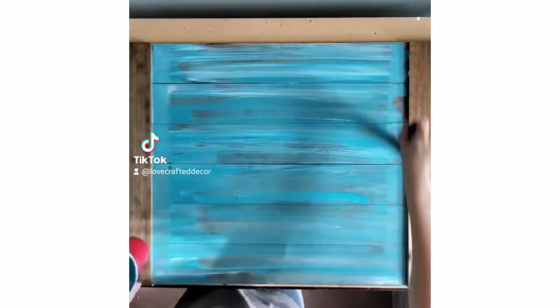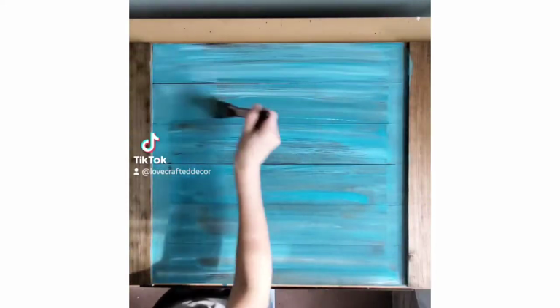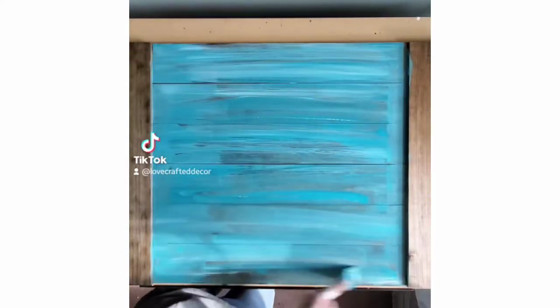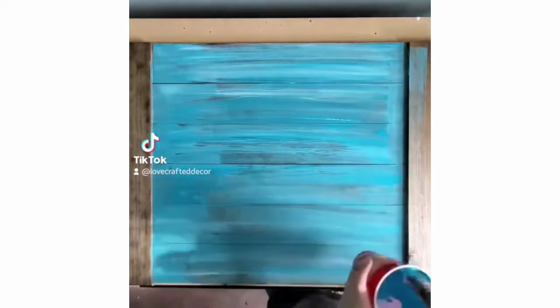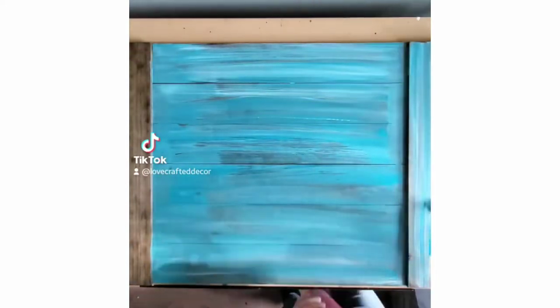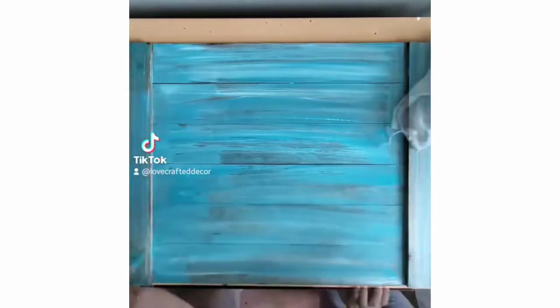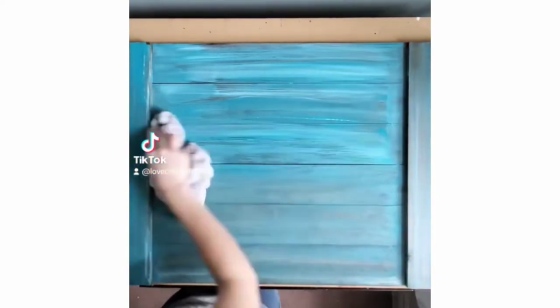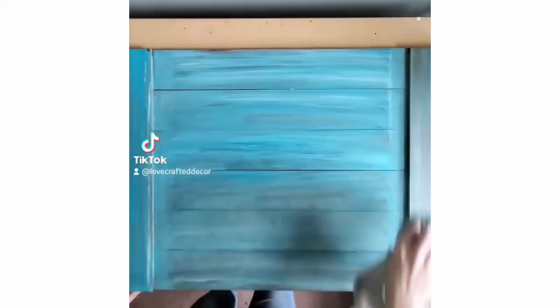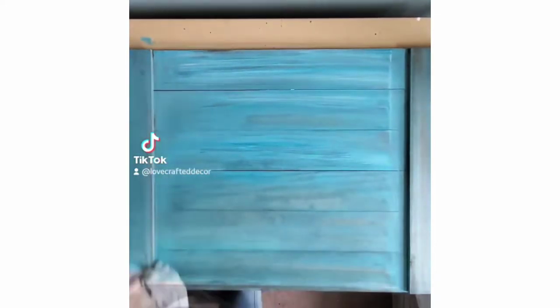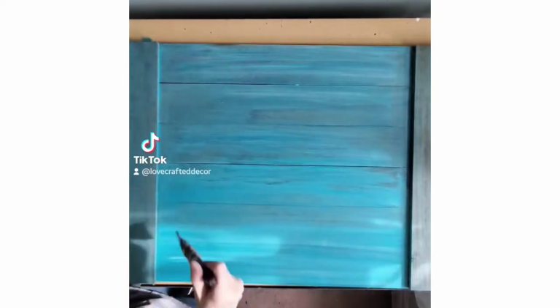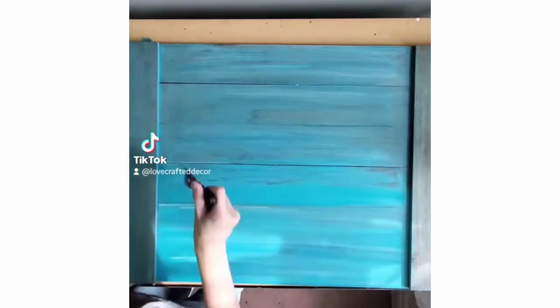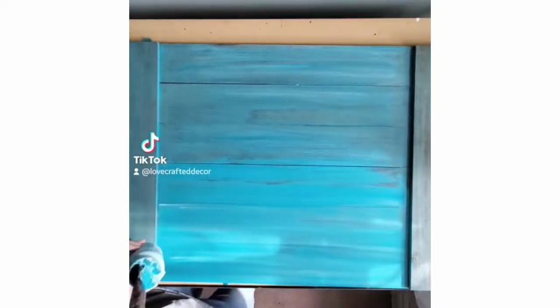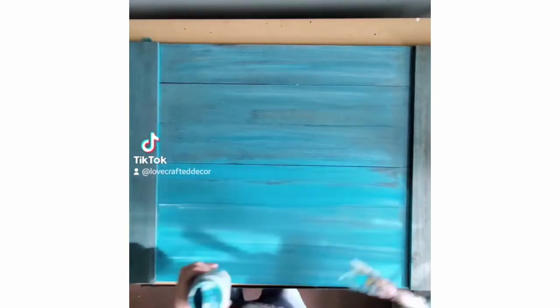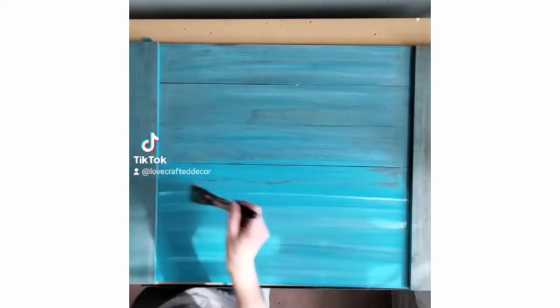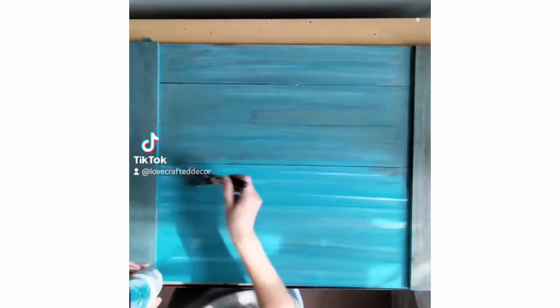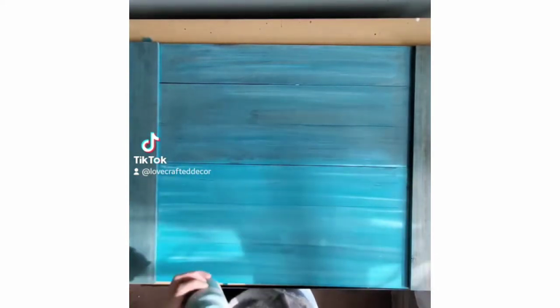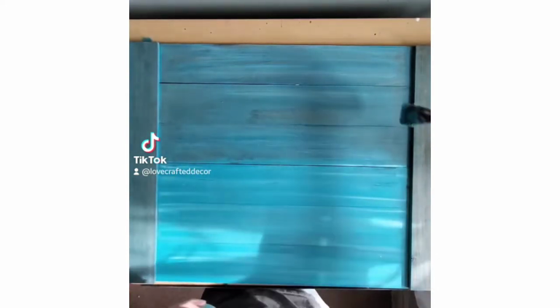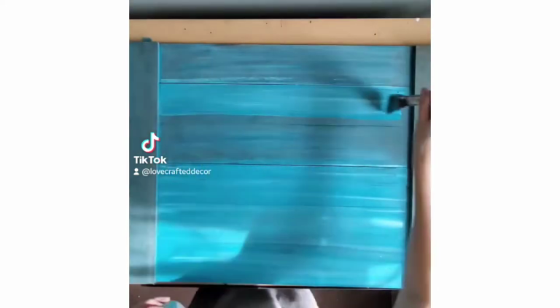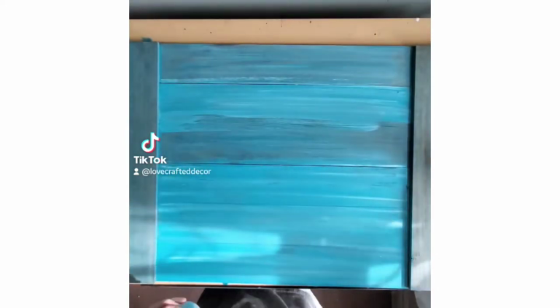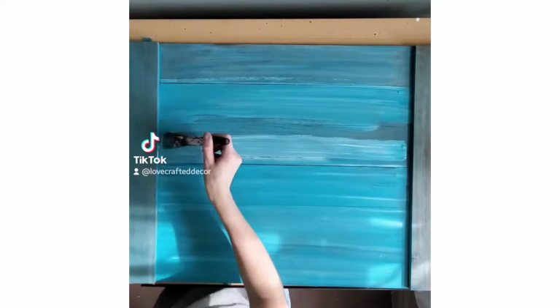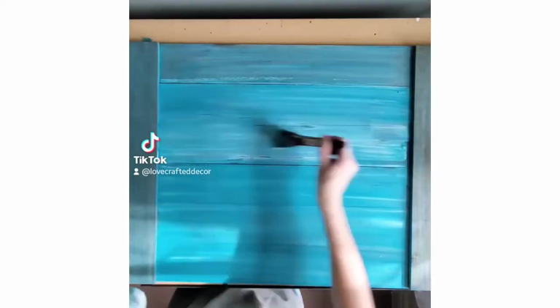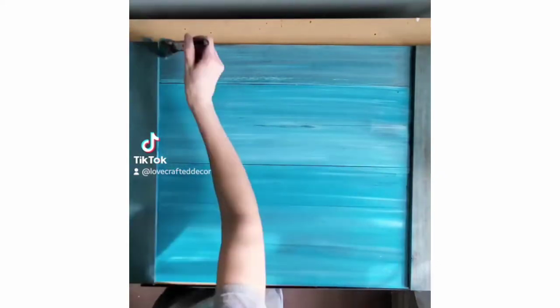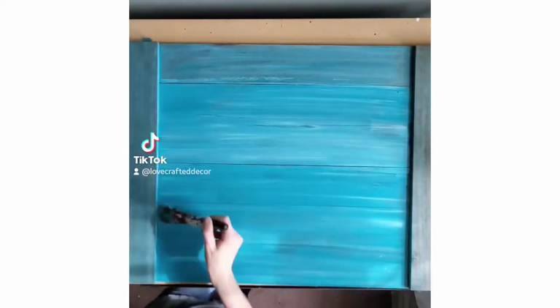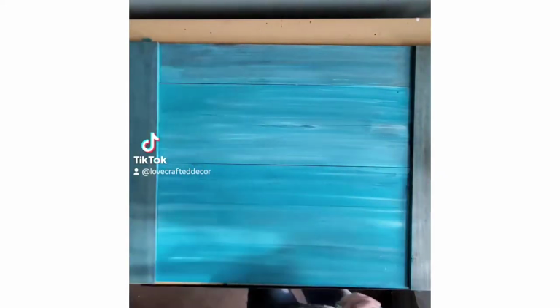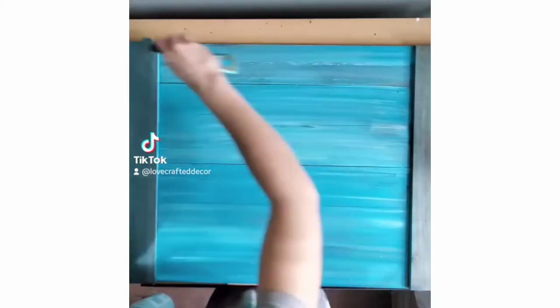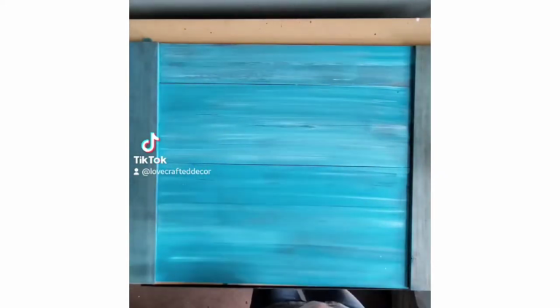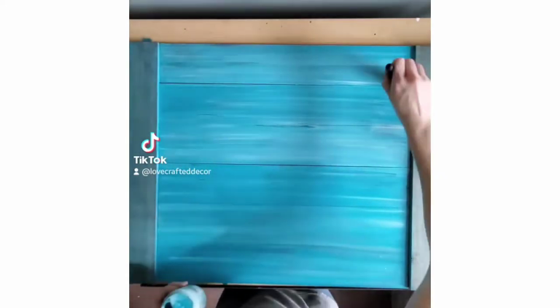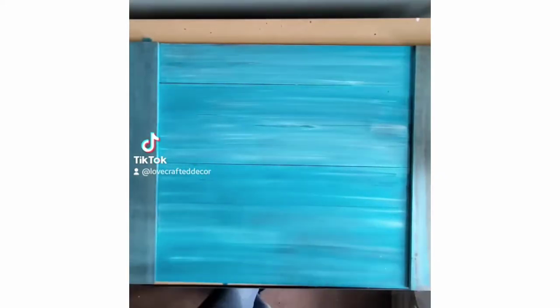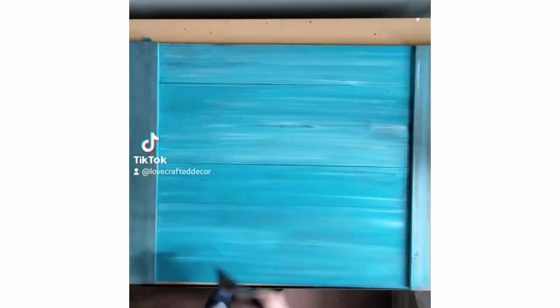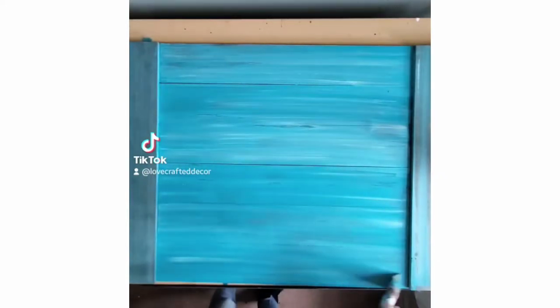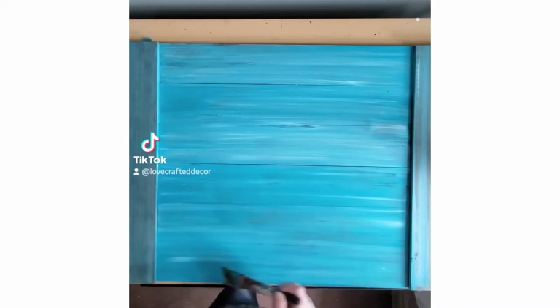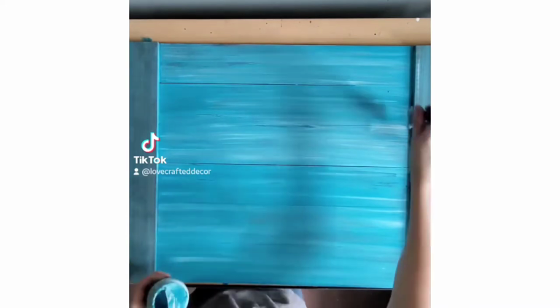Once I have it completely covered, I go over it with a clean cloth and just wipe up some of that excess paint. Then I add another layer of paint on top of that and just try to kind of dry brush it on there, so it's not super solid, but just enough to still show a little bit of that wood grain.